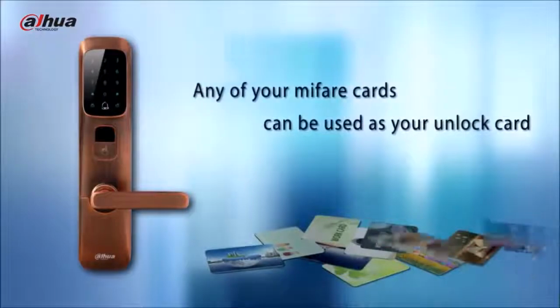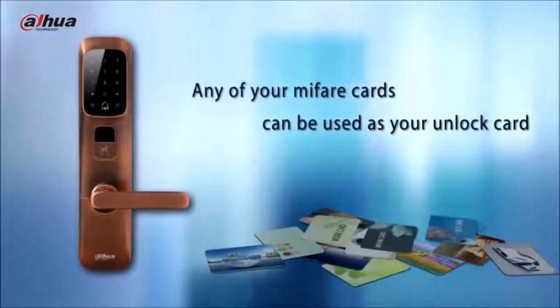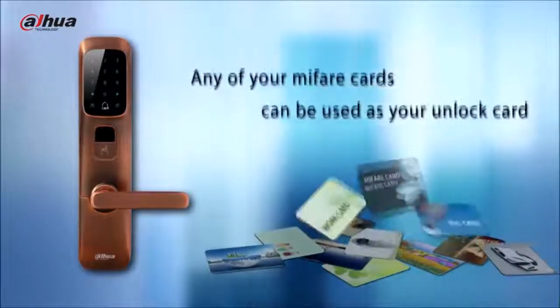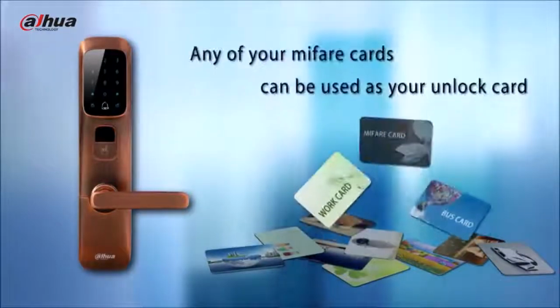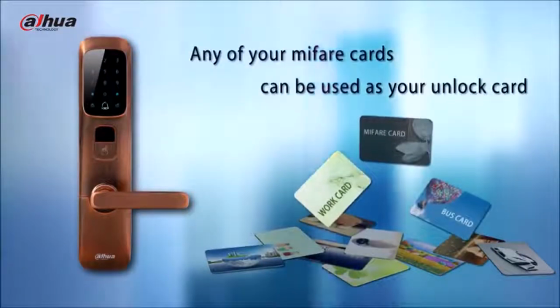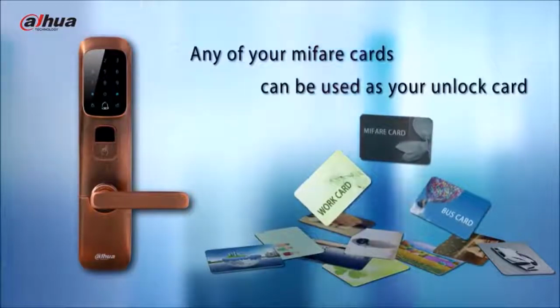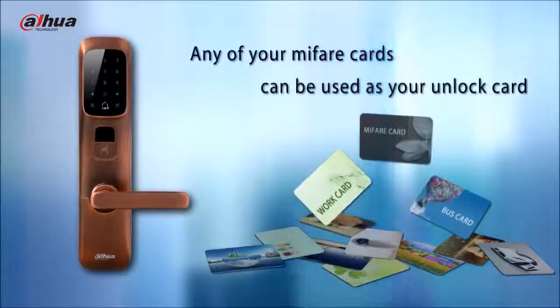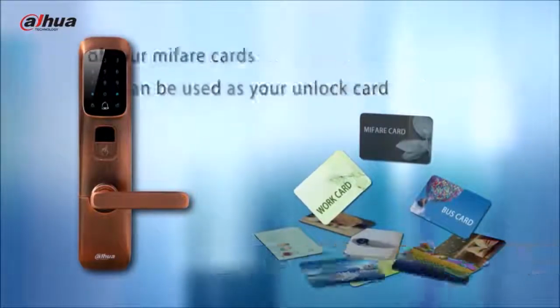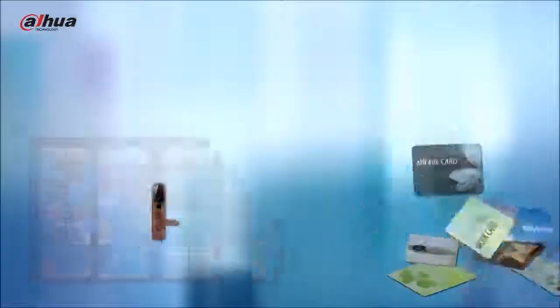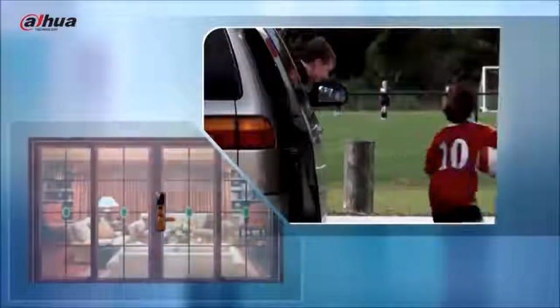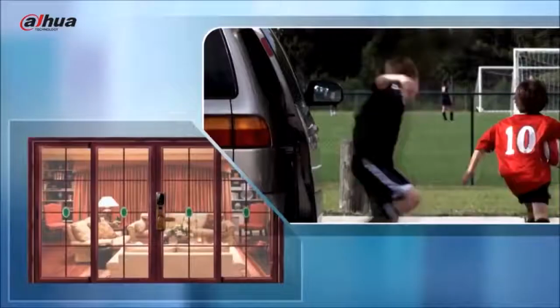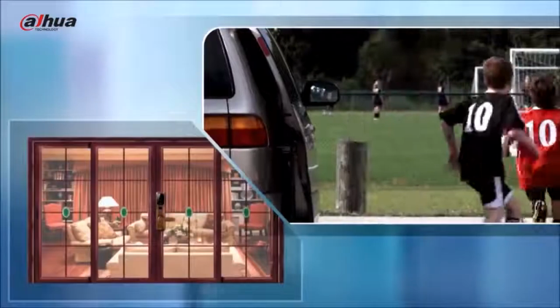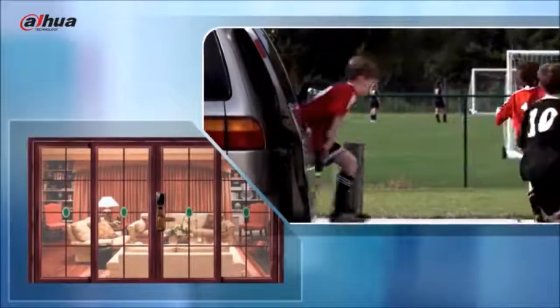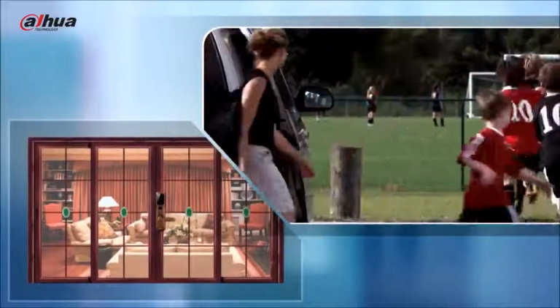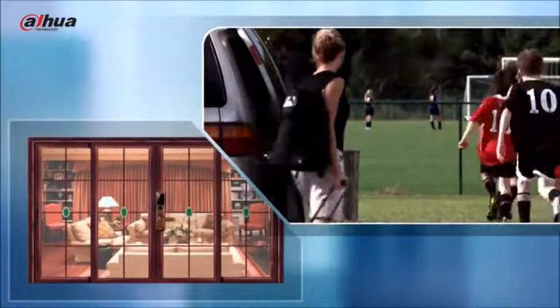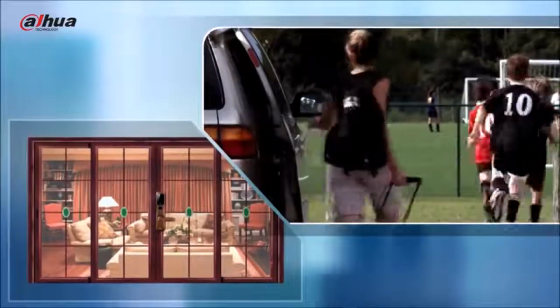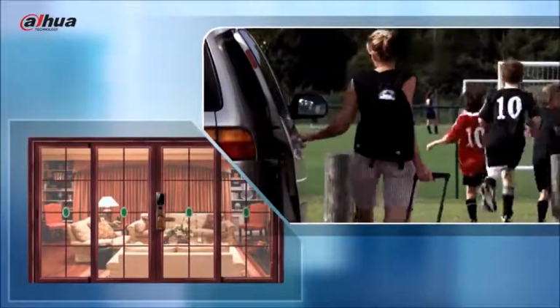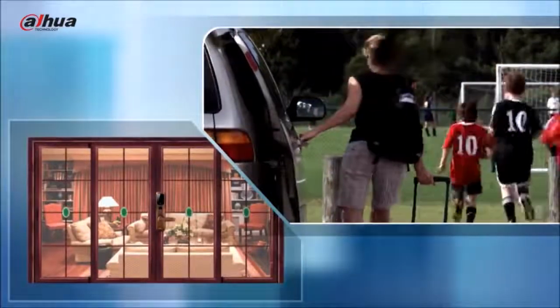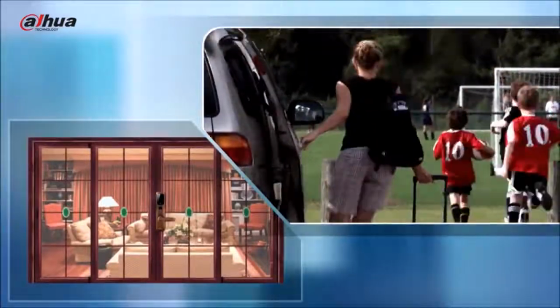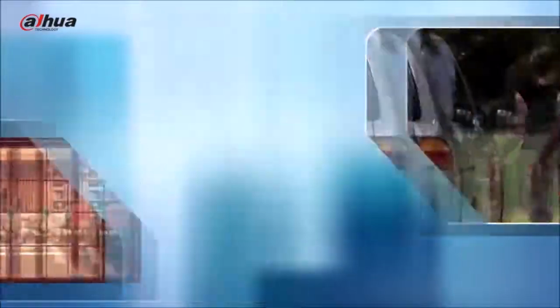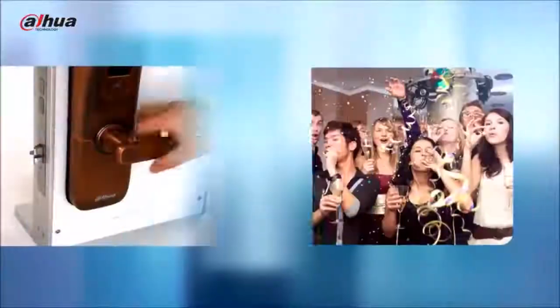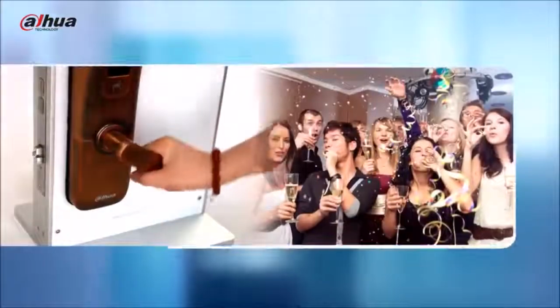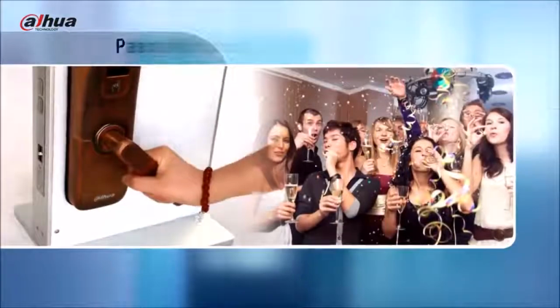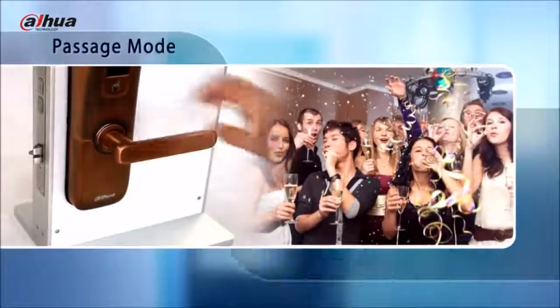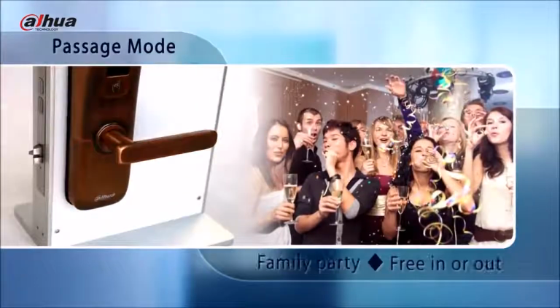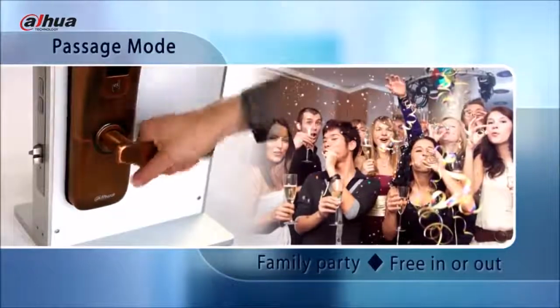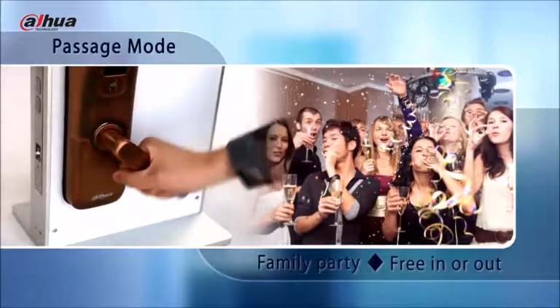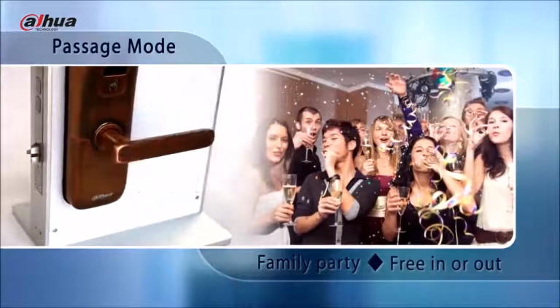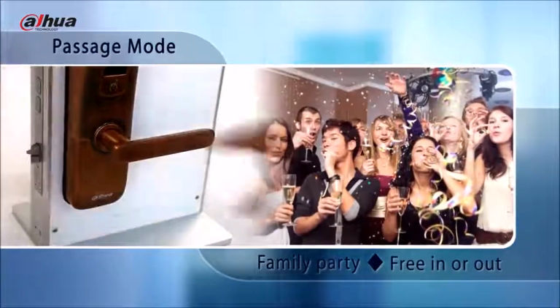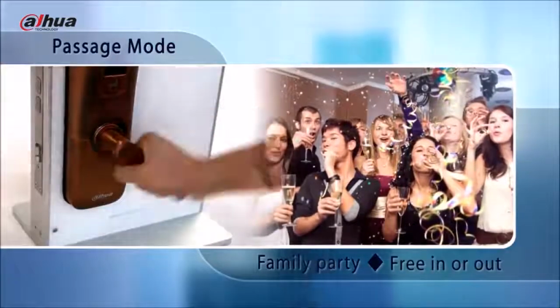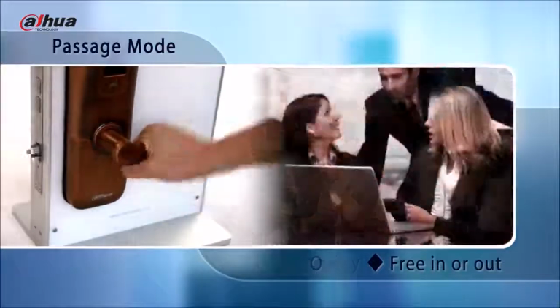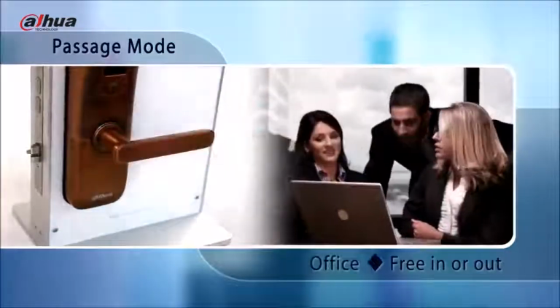Any of your Mifare cards — such as your transportation card or work card — can be used as your unlock card. In addition, you can go out without carrying anything but your finger. In passage mode, the door can be opened without using a password or card.